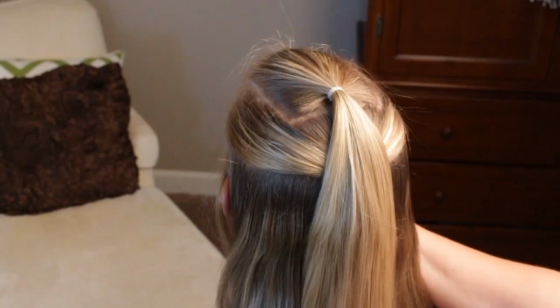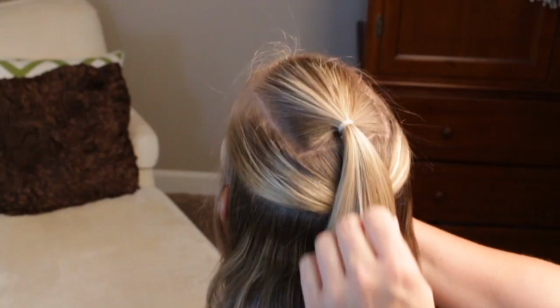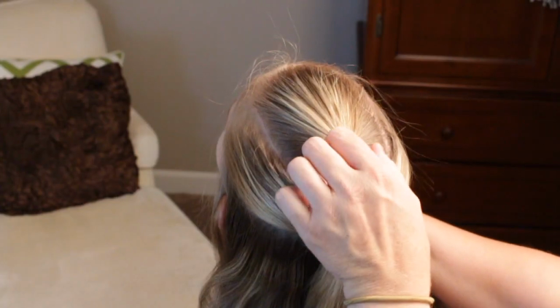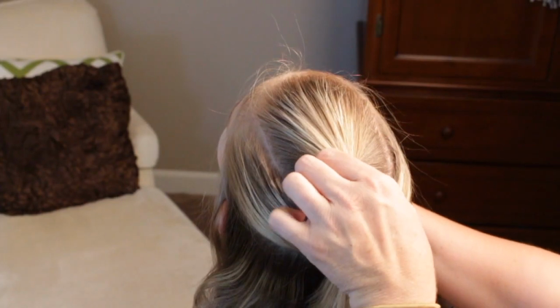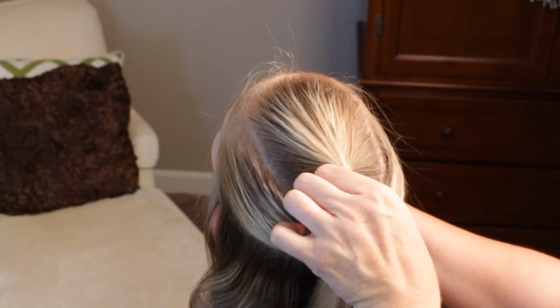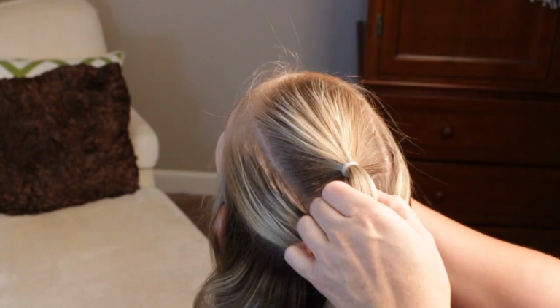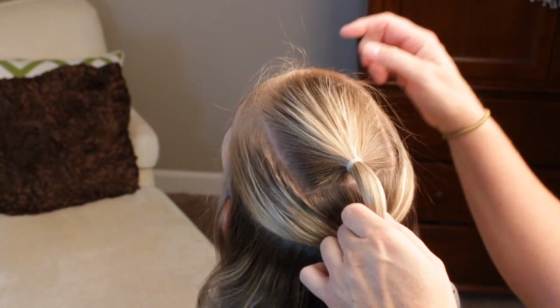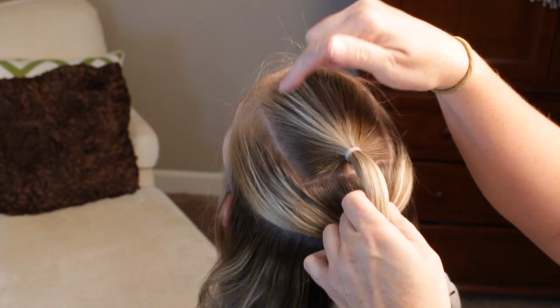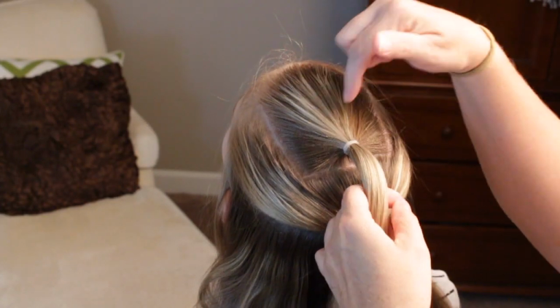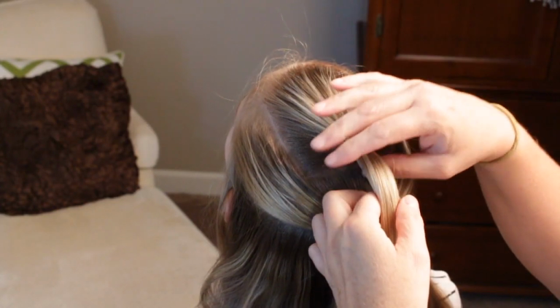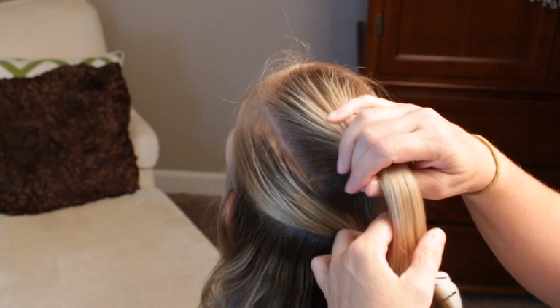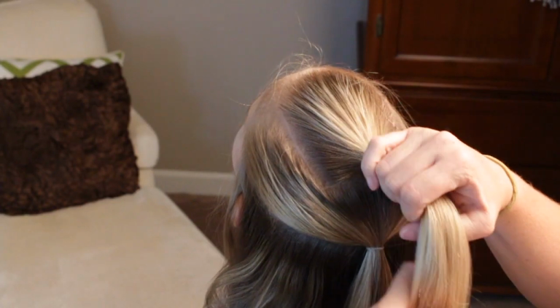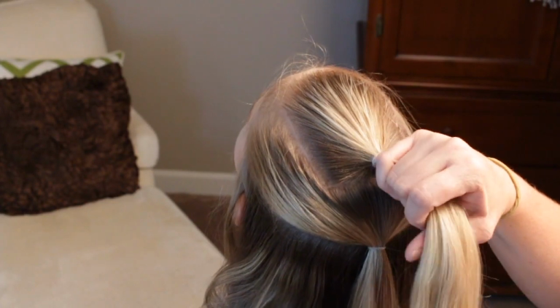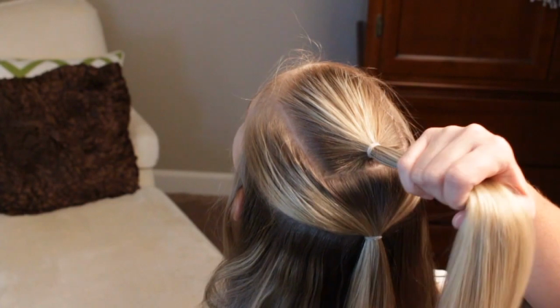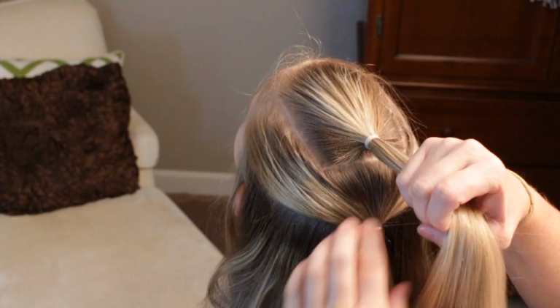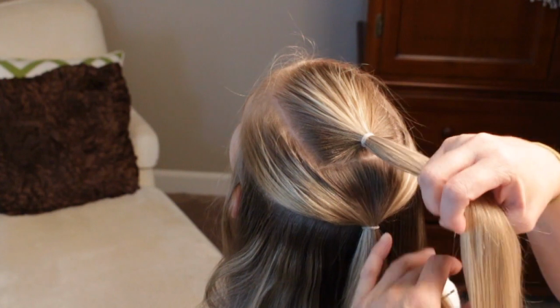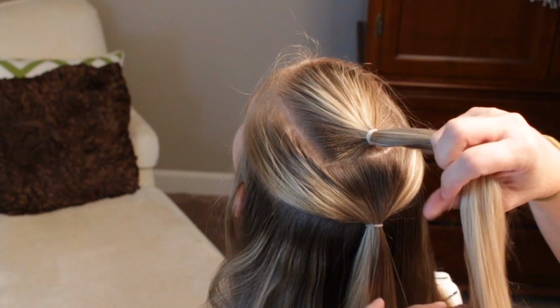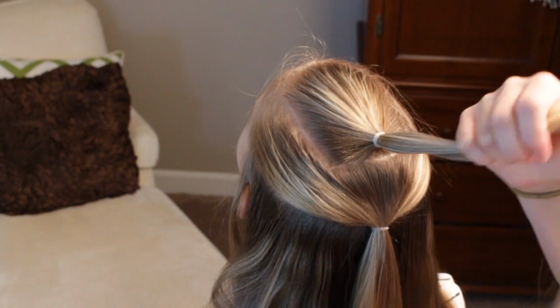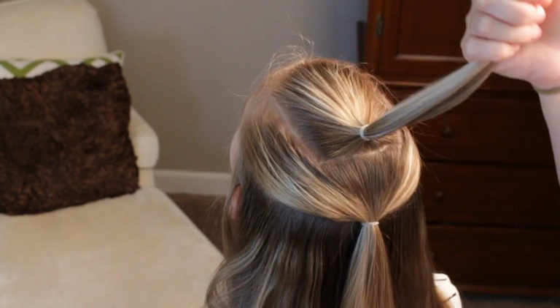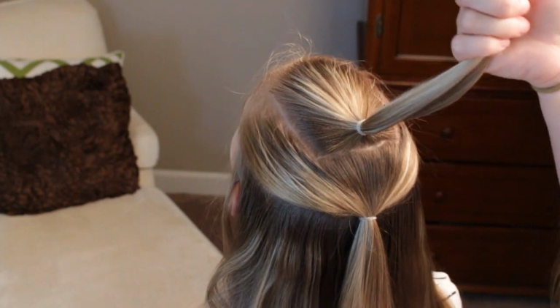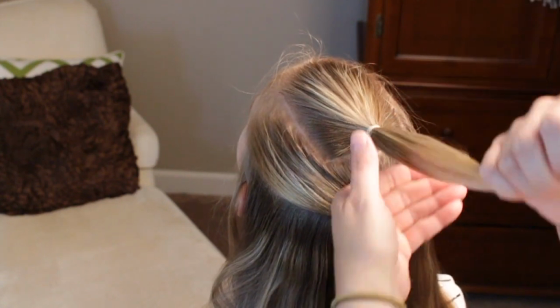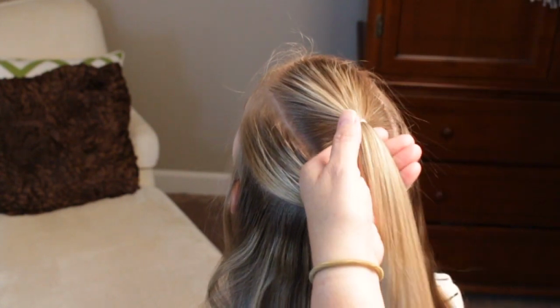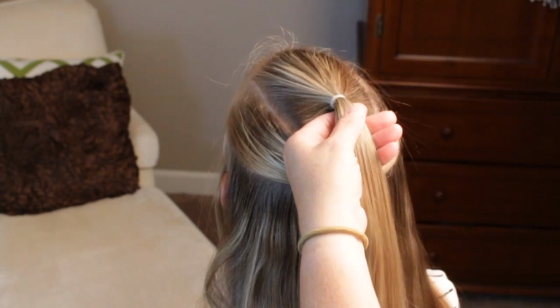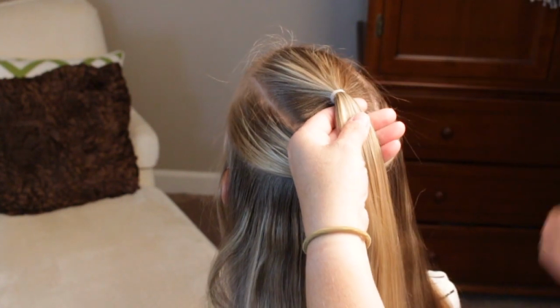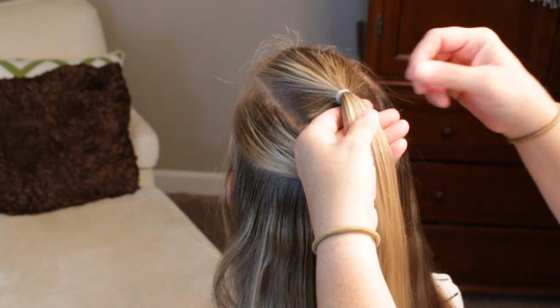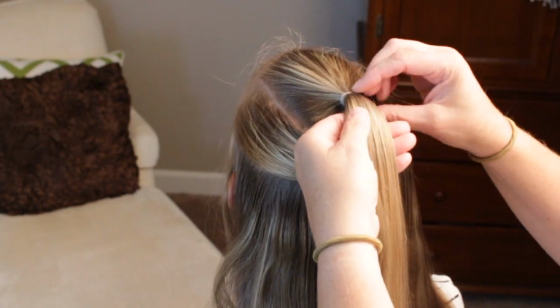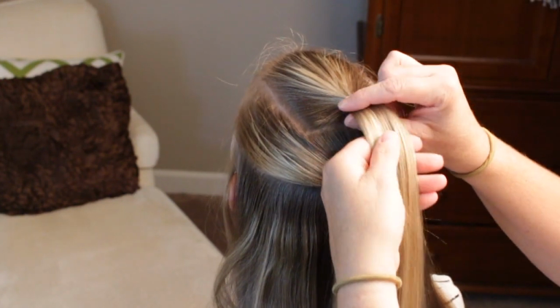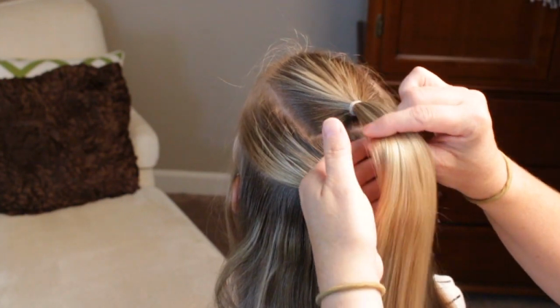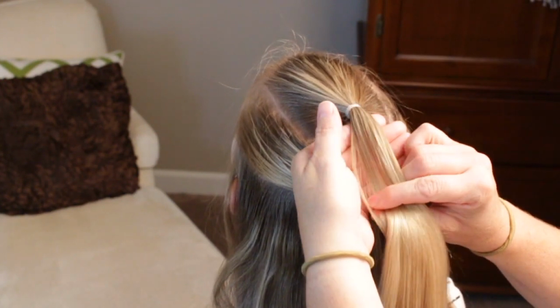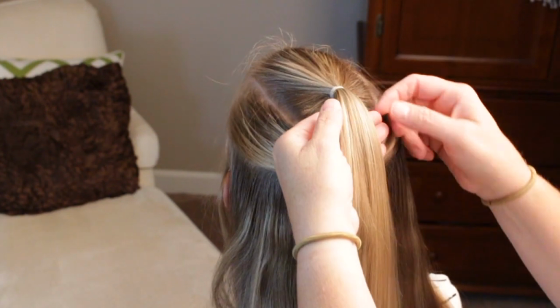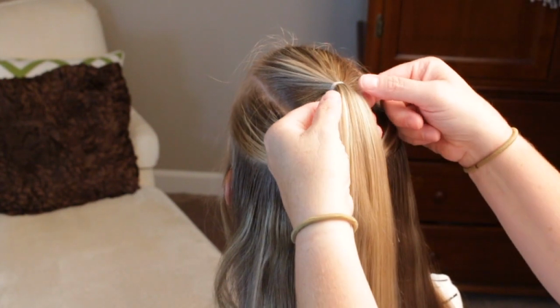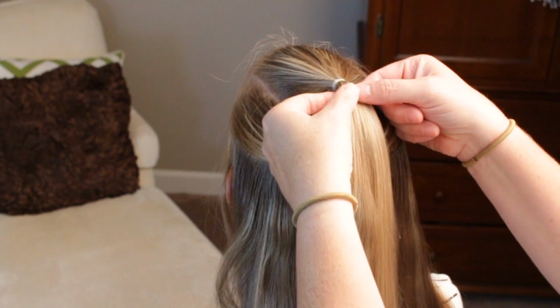To begin, you can see I parted off the square on top, and then I put one additional ponytail underneath. So this is just like the one we did last week with one additional step.